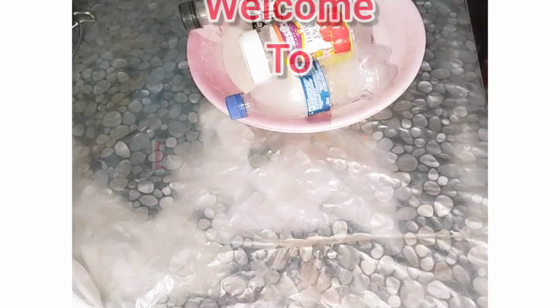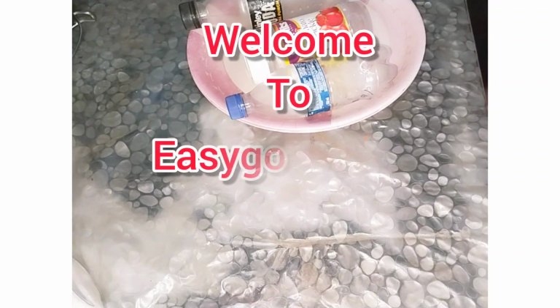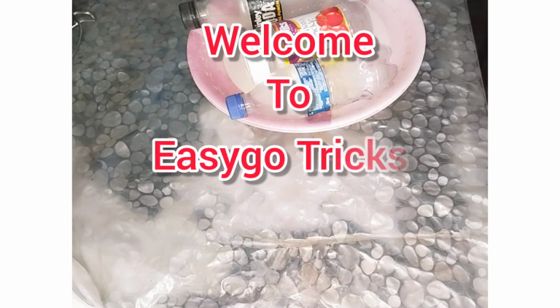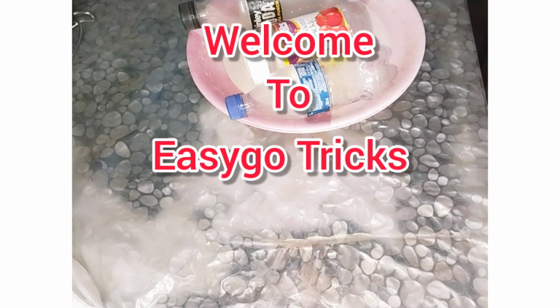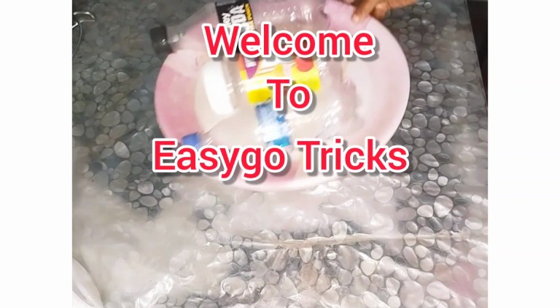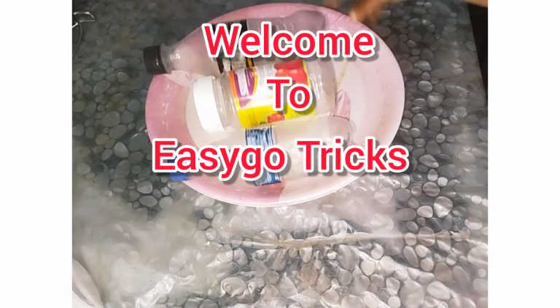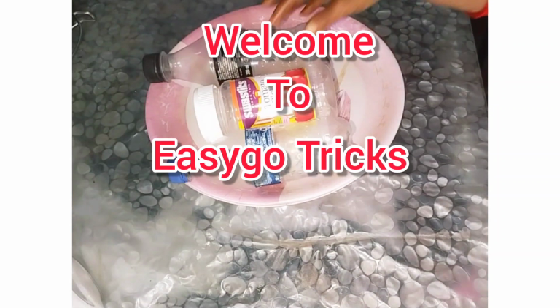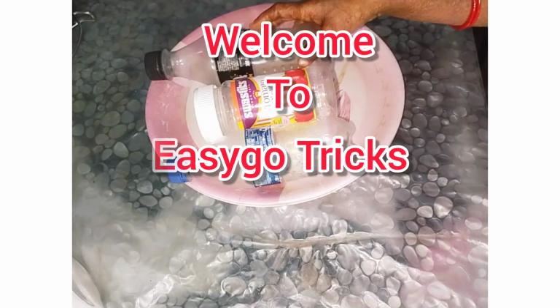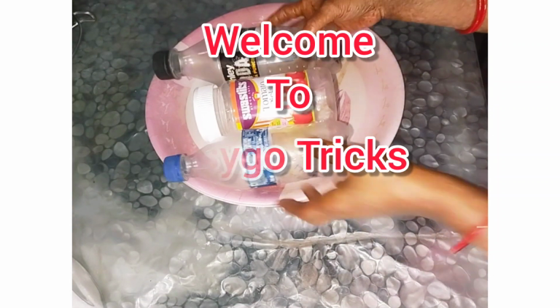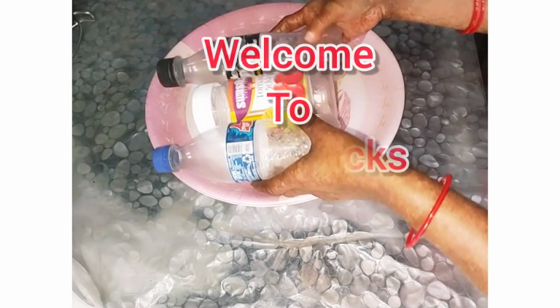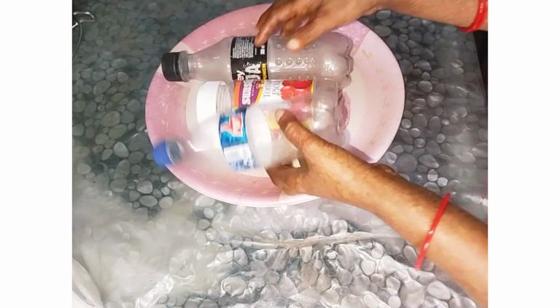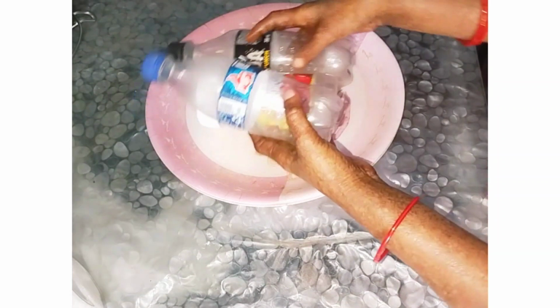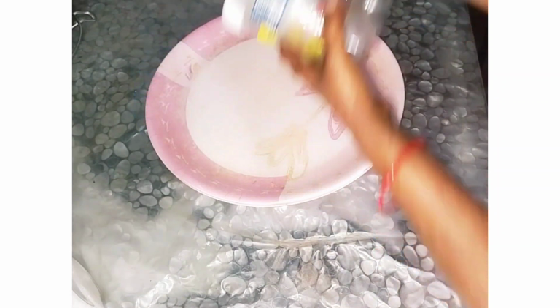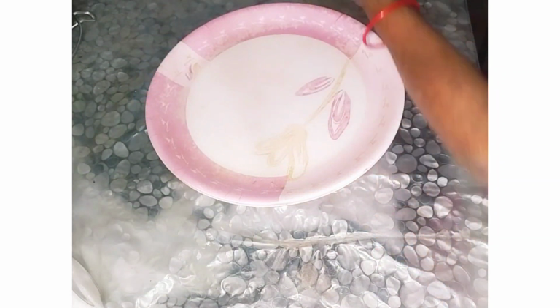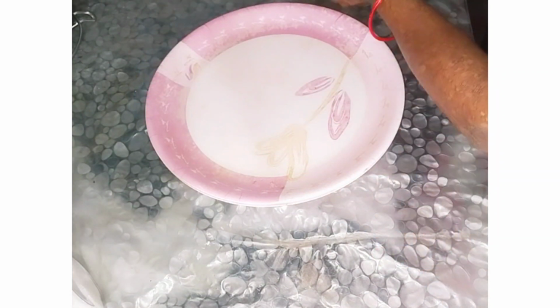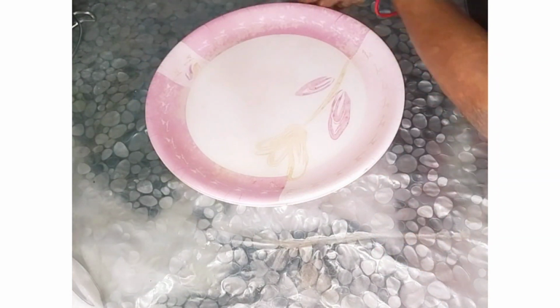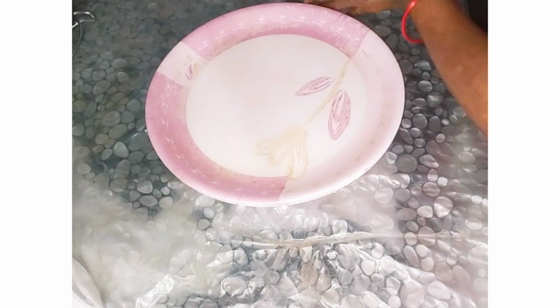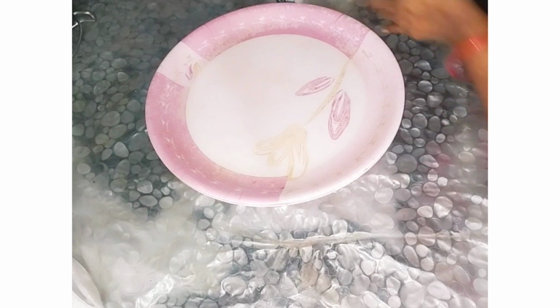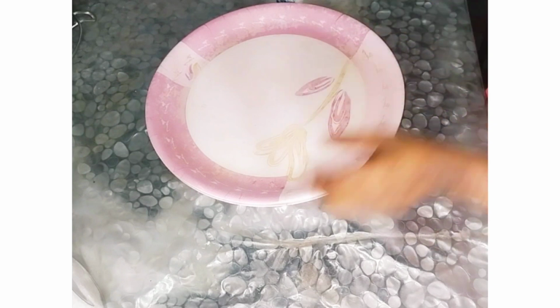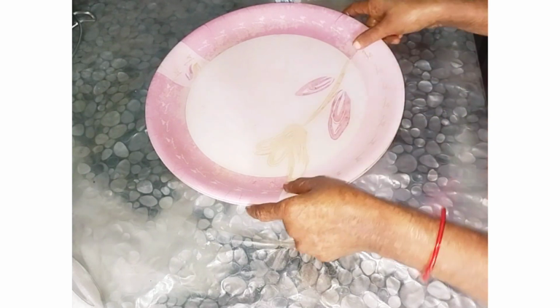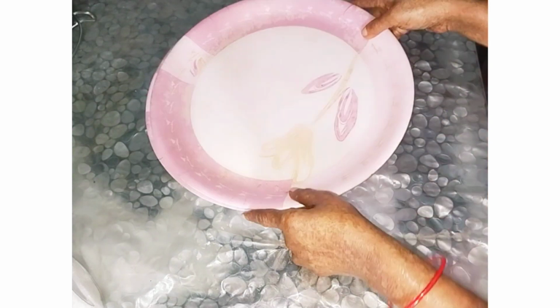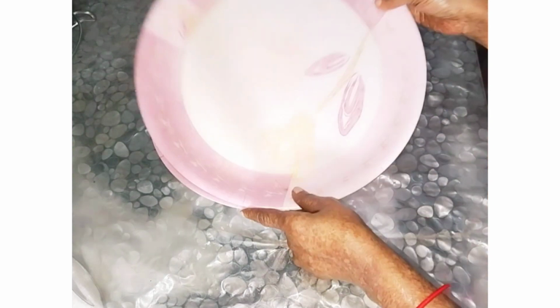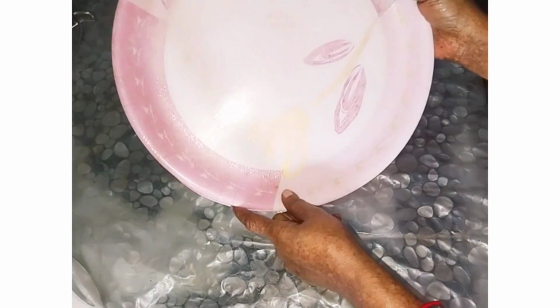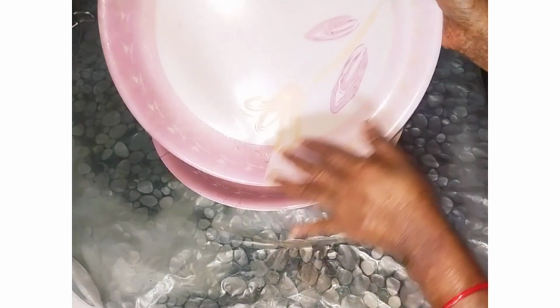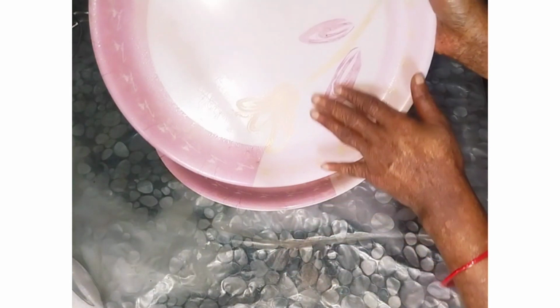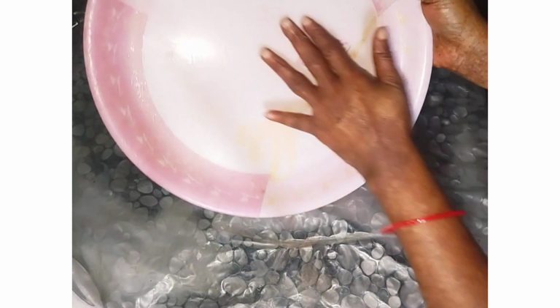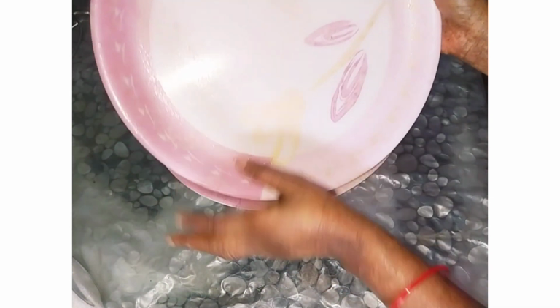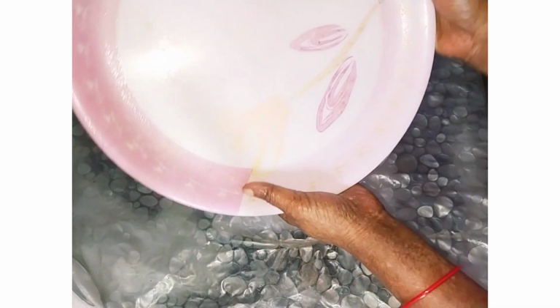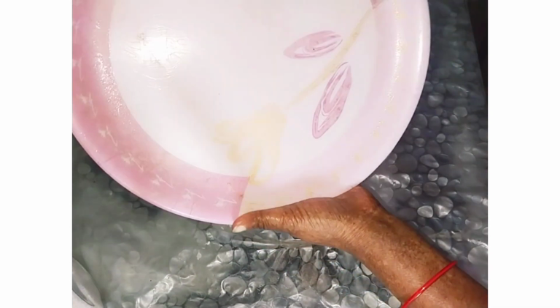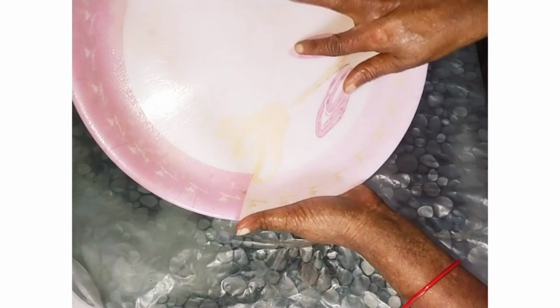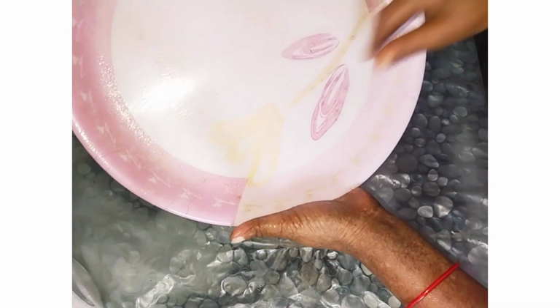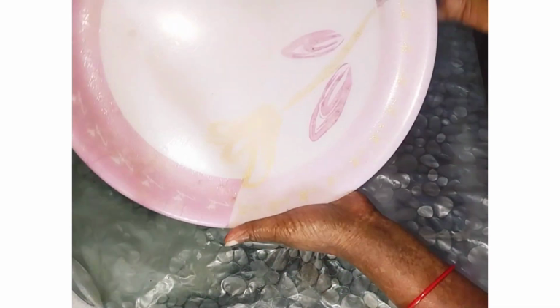Hello everyone. Welcome to my channel. I am Sushma. I have plastic plates and paint.